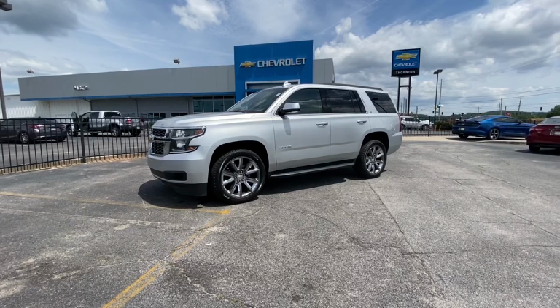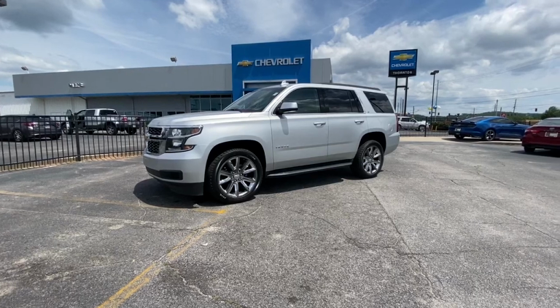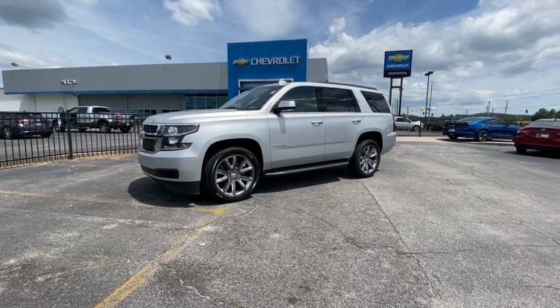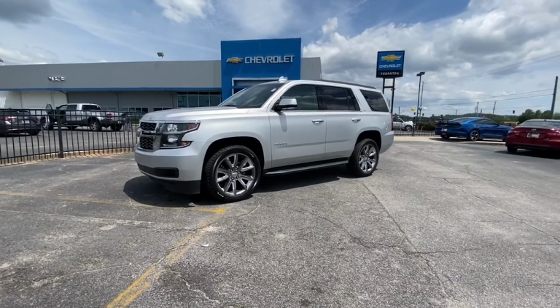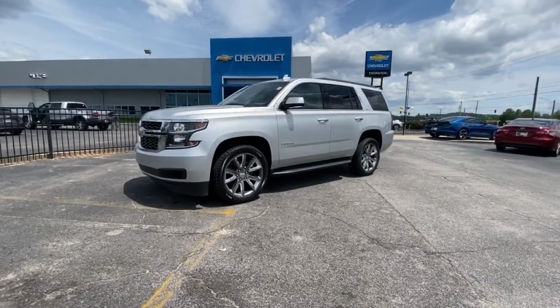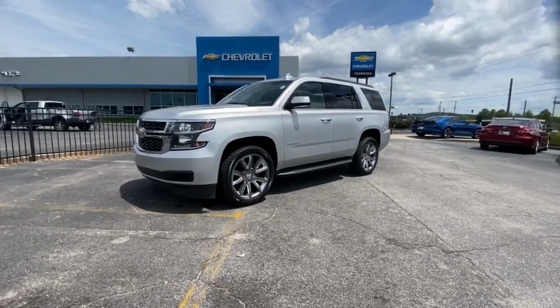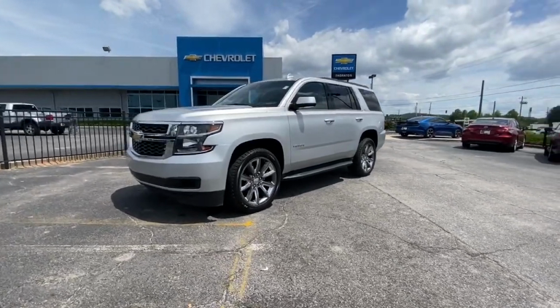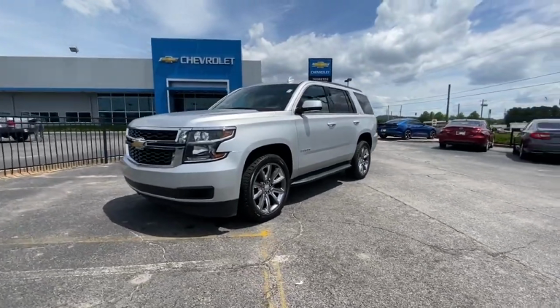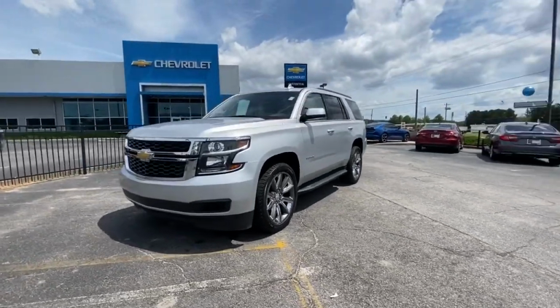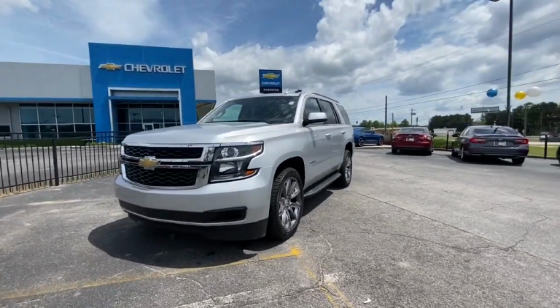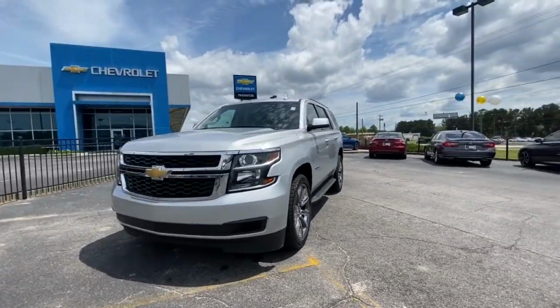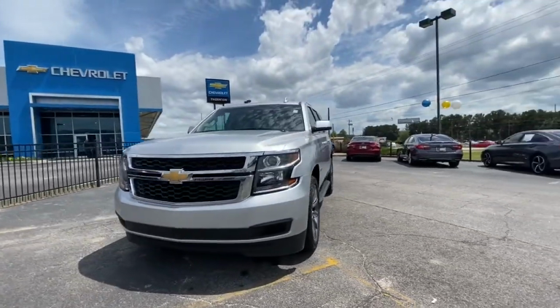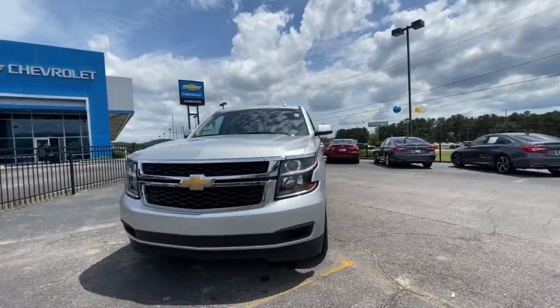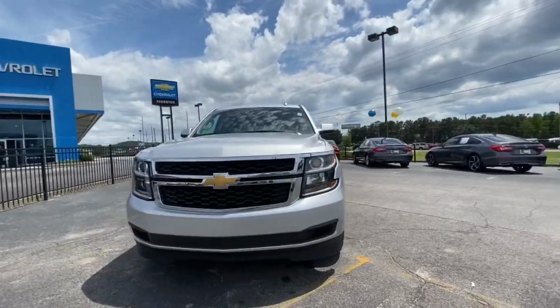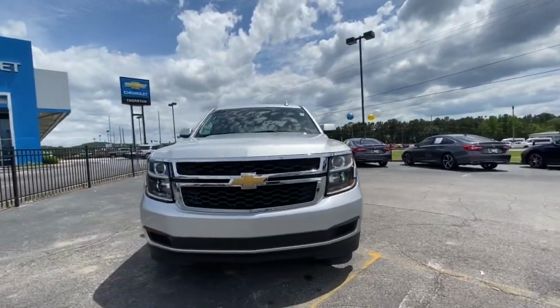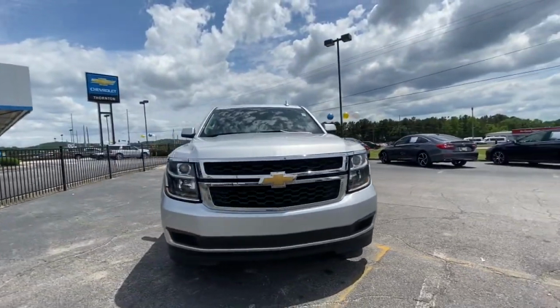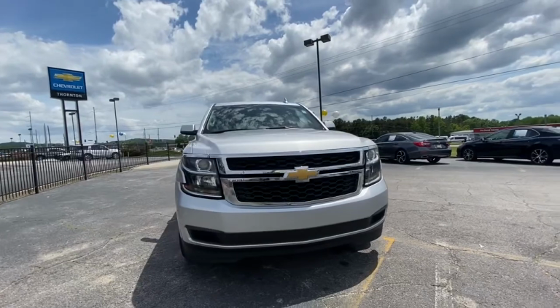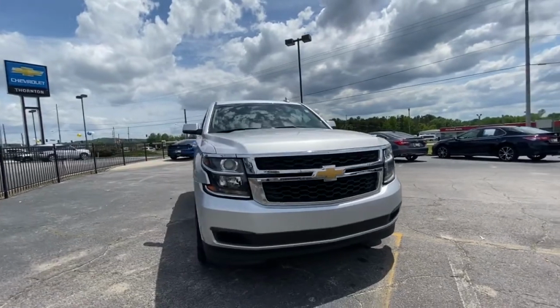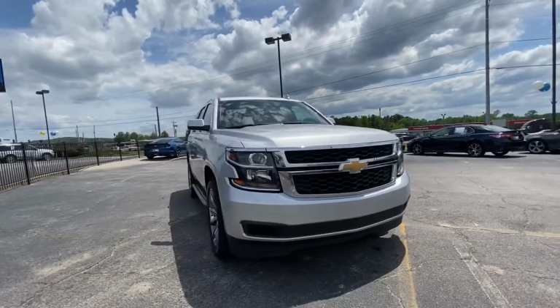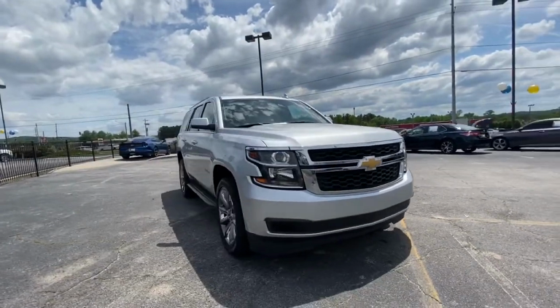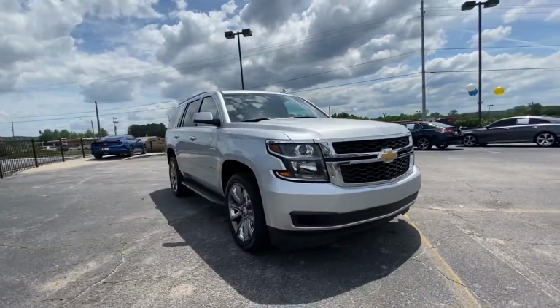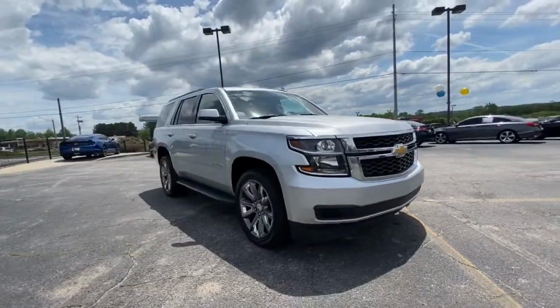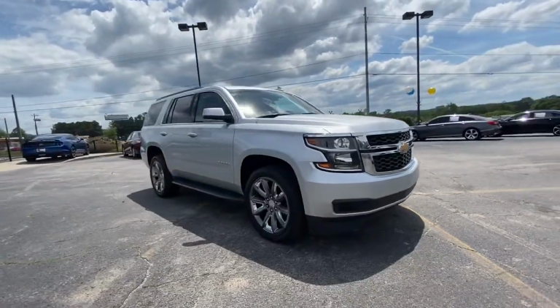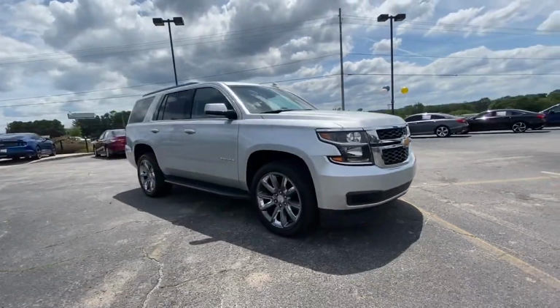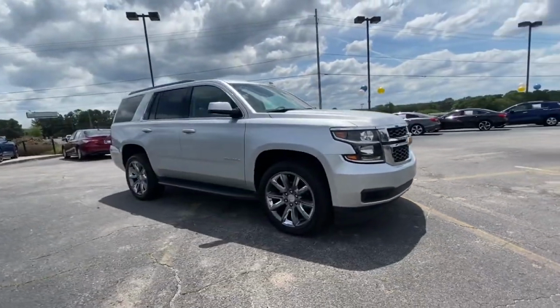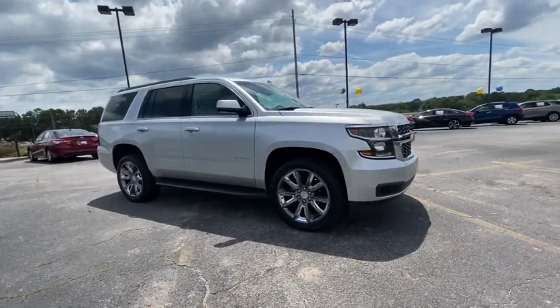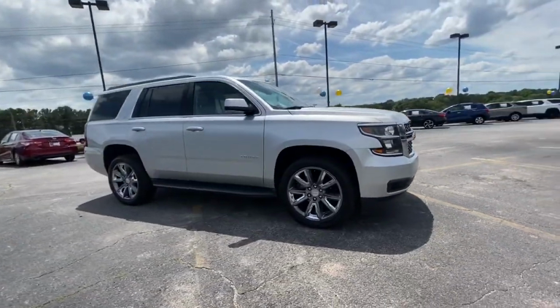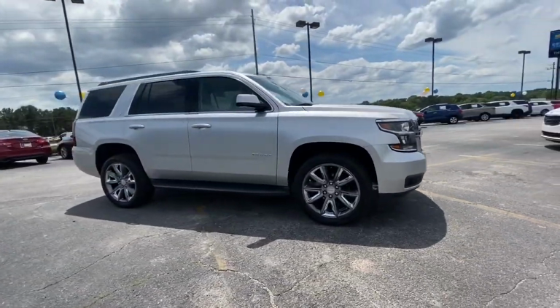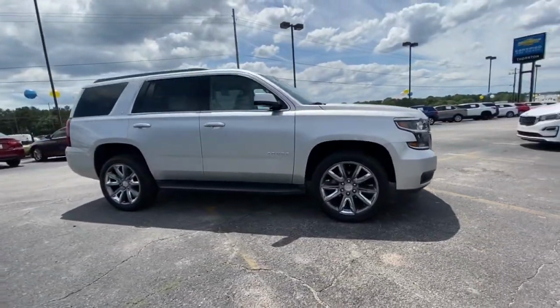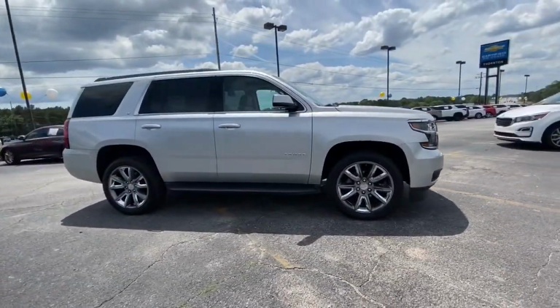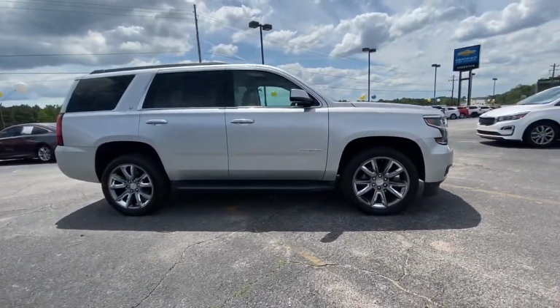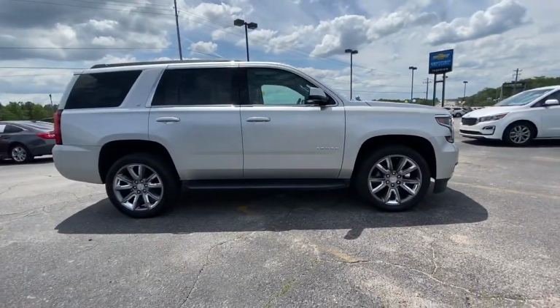This could be the car for you. The 2018 Chevrolet Tahoe. This vehicle still has fewer than 30,000 miles on the clock, so it won't last long.